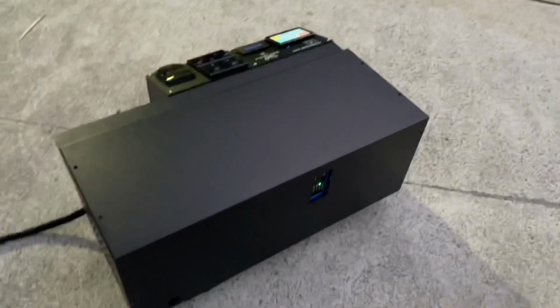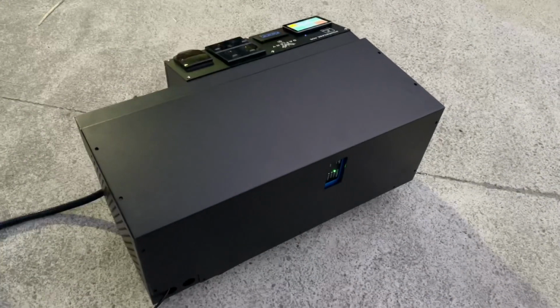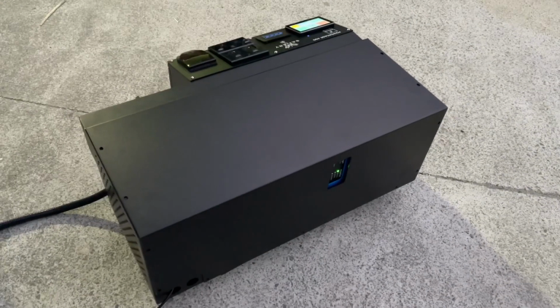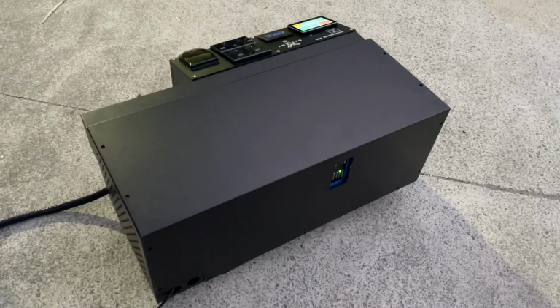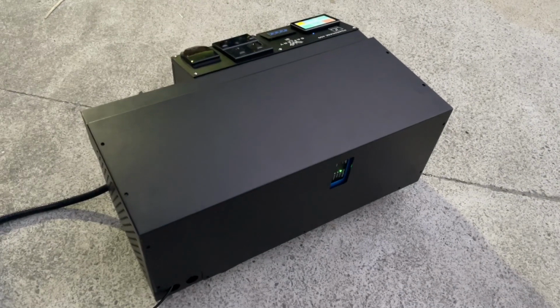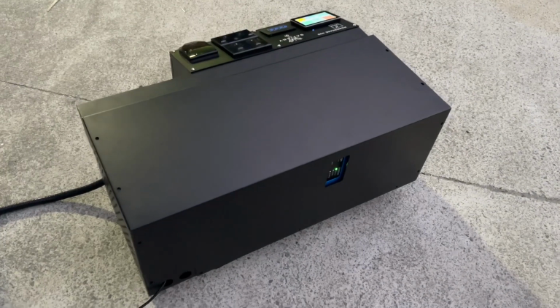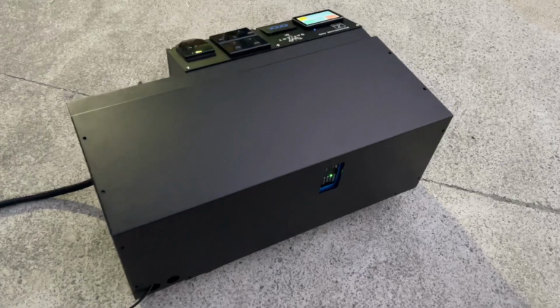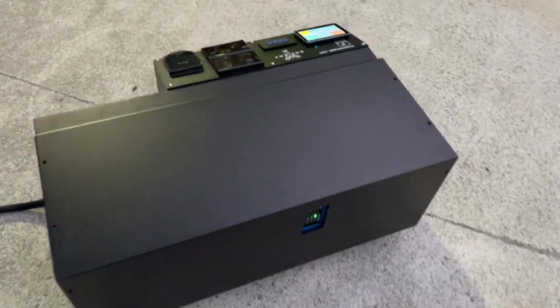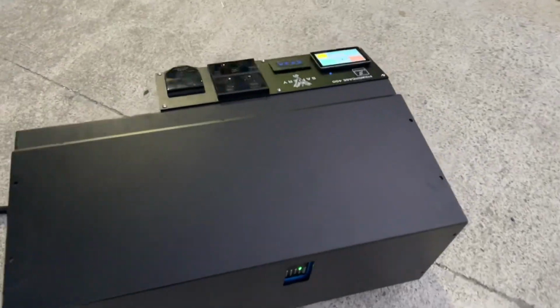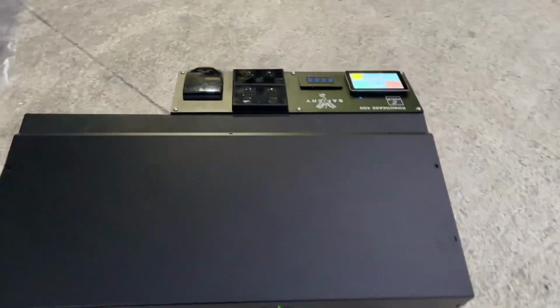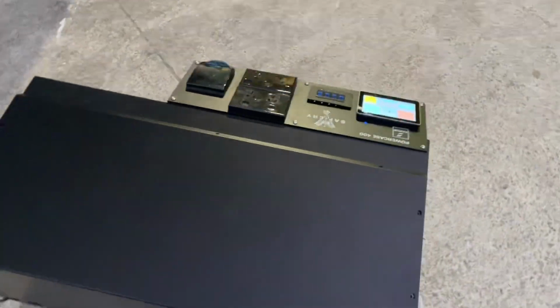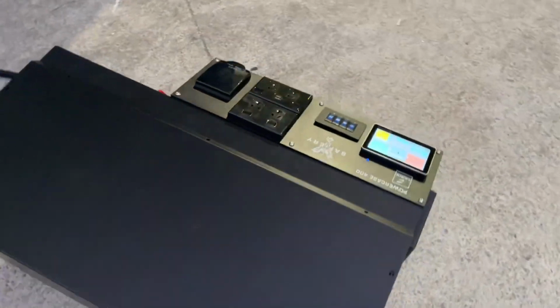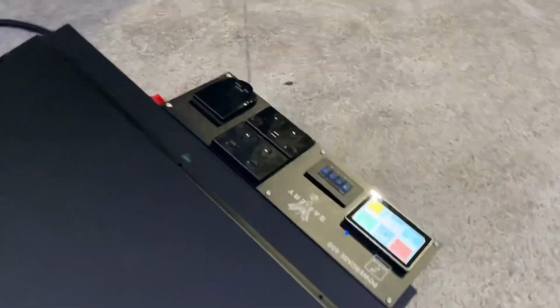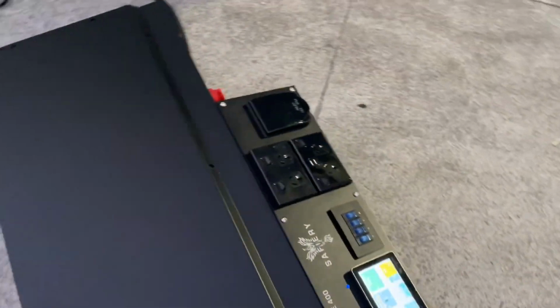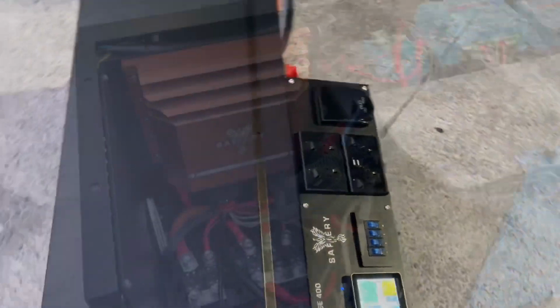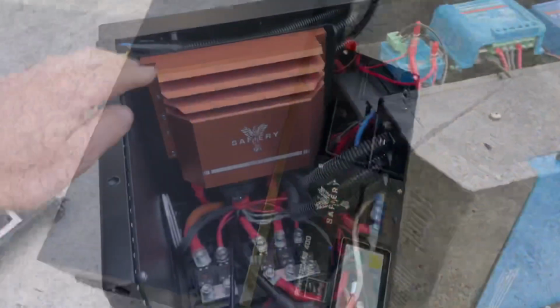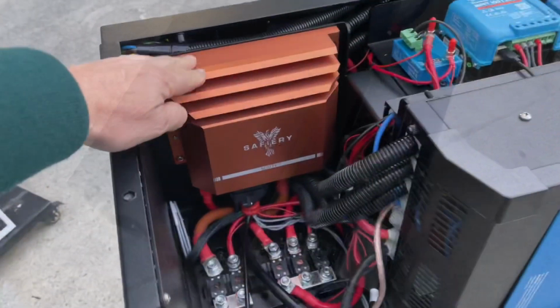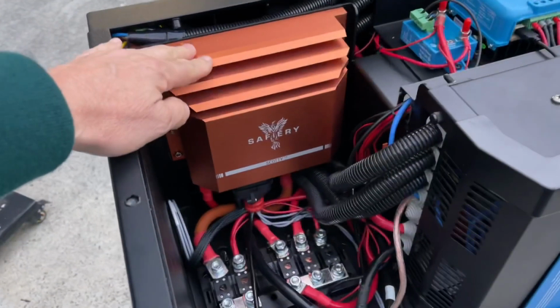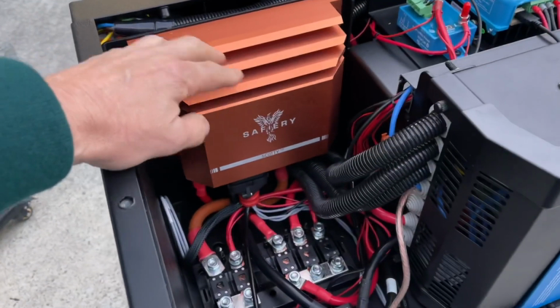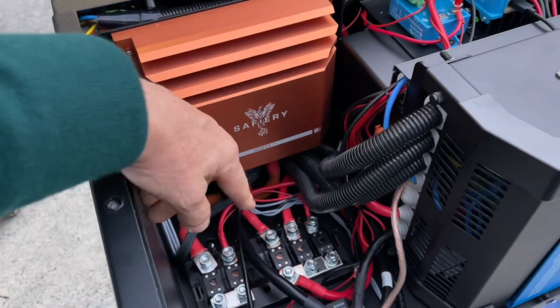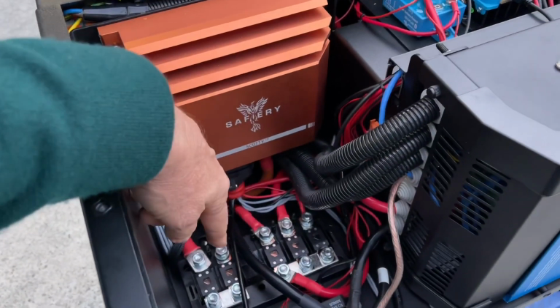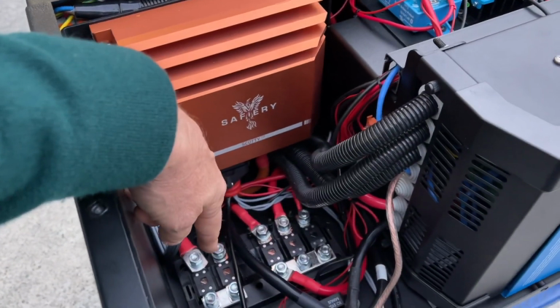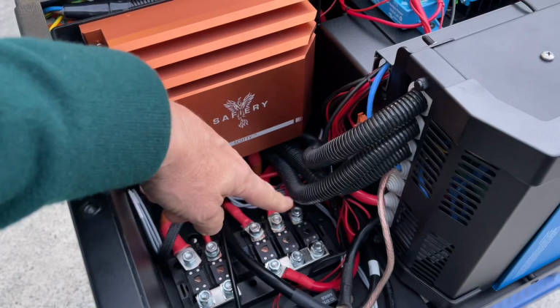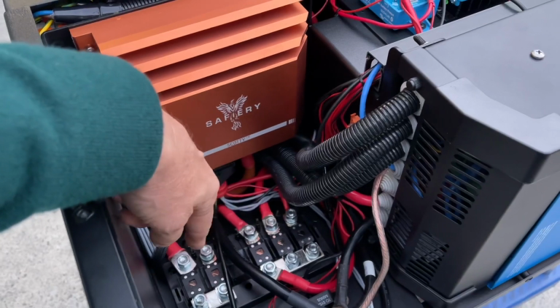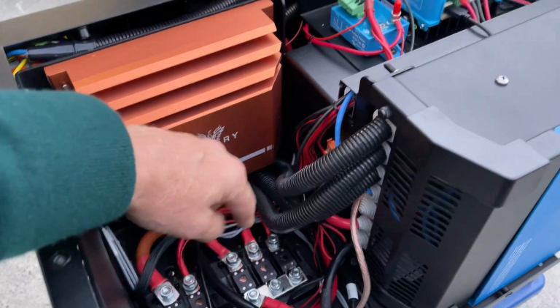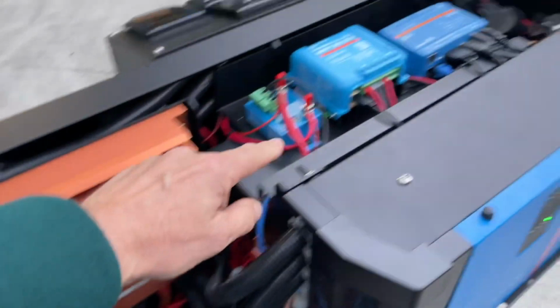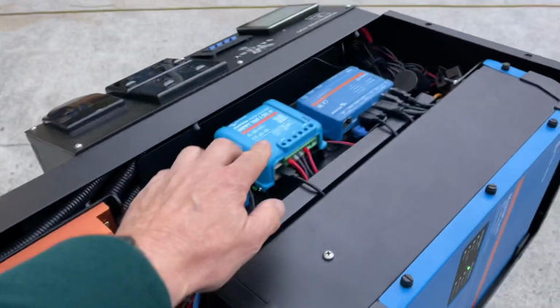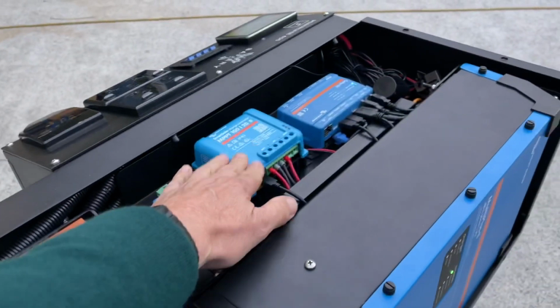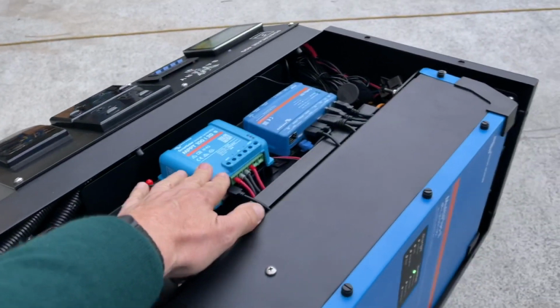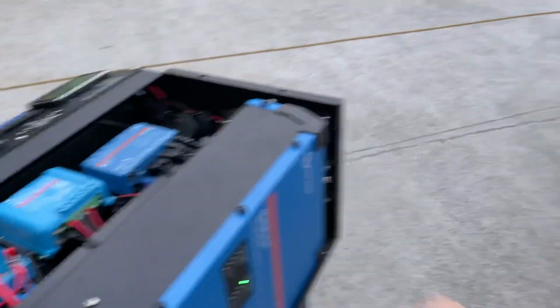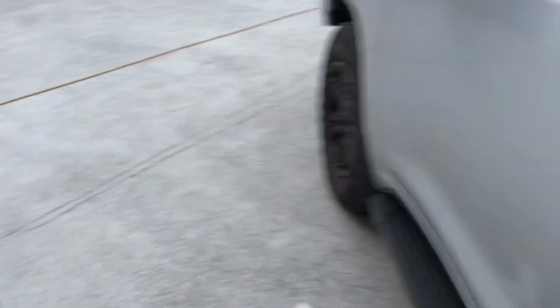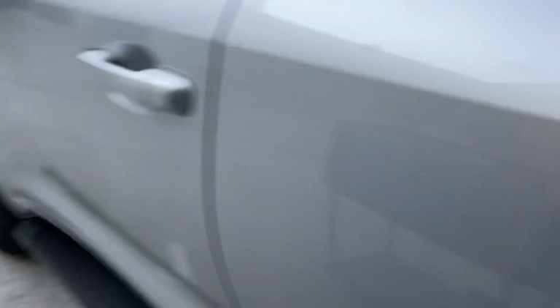You can see the 3,000 watt inverter on the rear — very neat and tidy. Let's have a look inside. We've got our 48 volt and 12 volt in here, and even a solar controller up here.